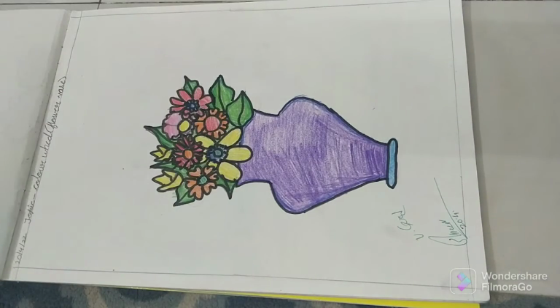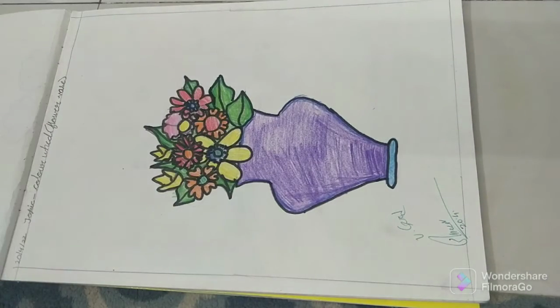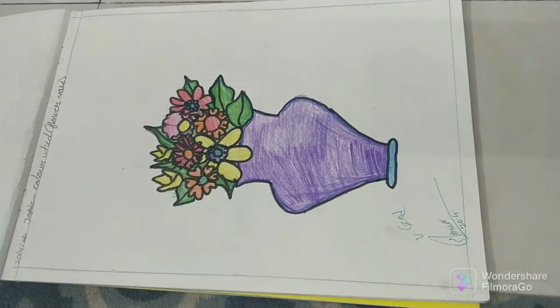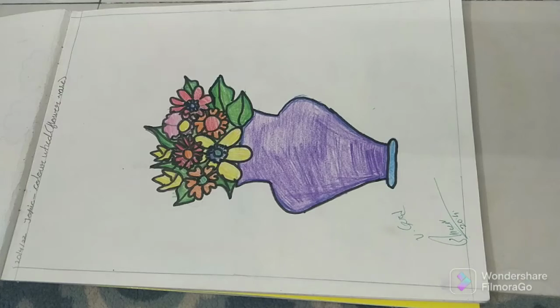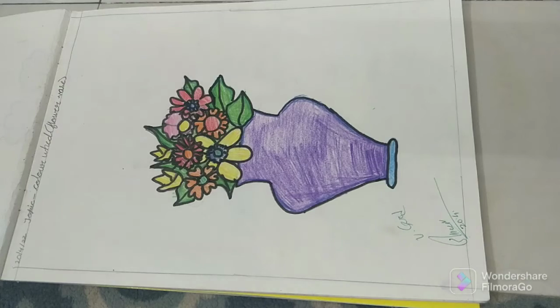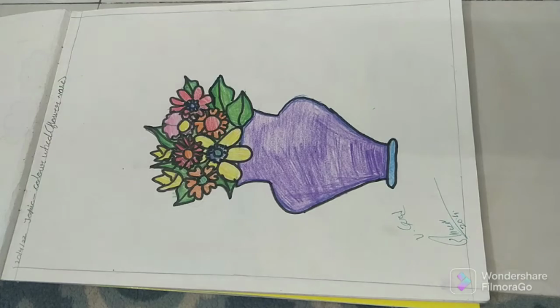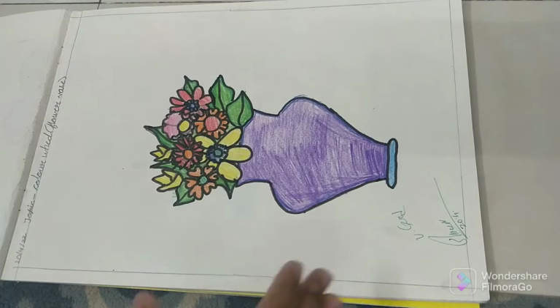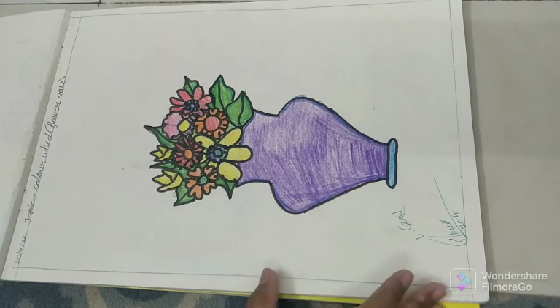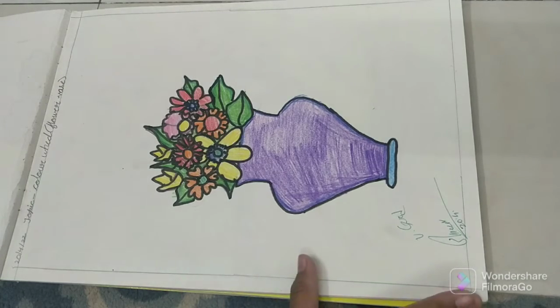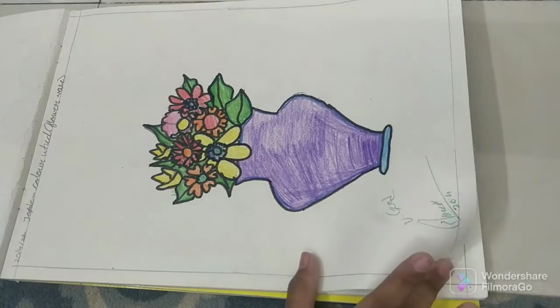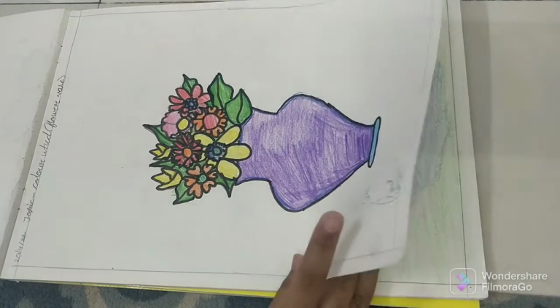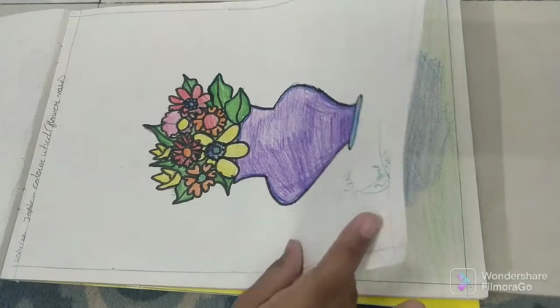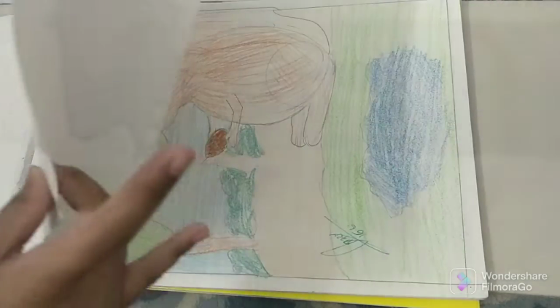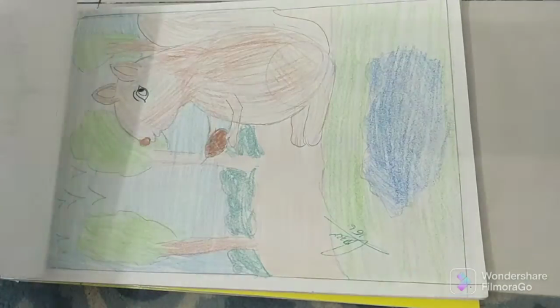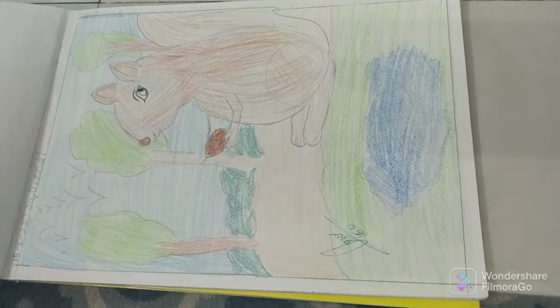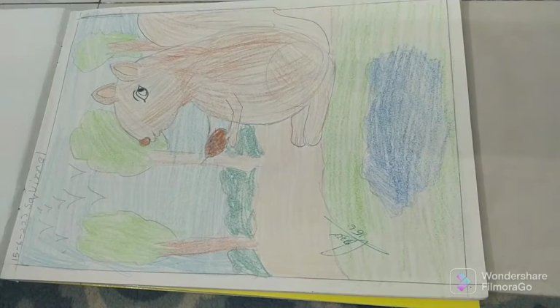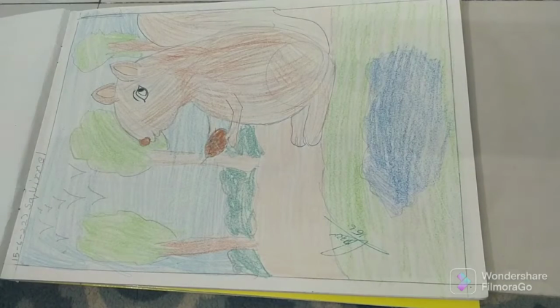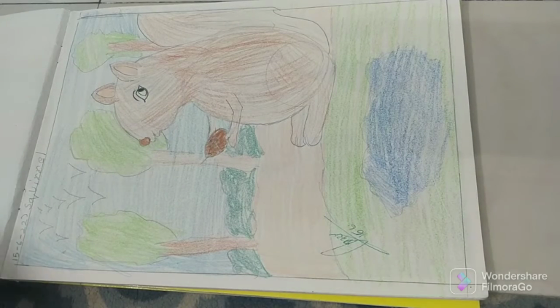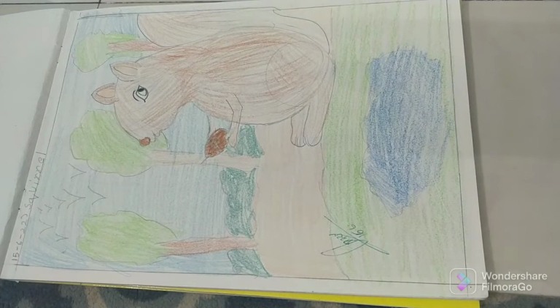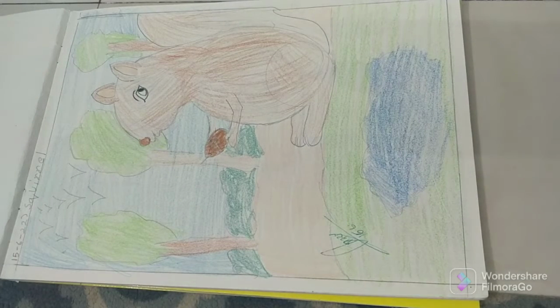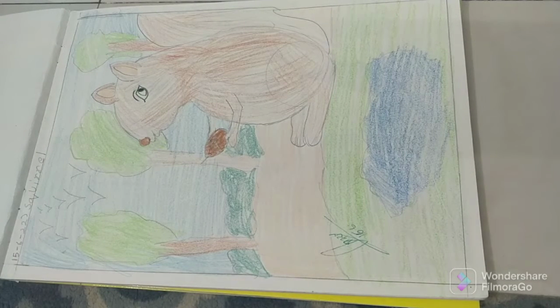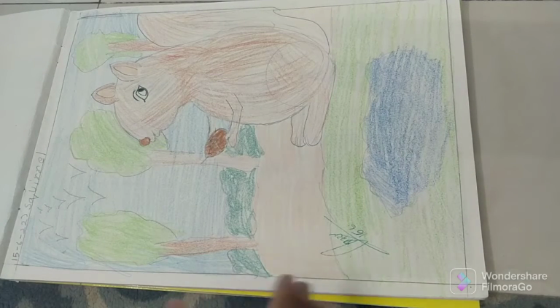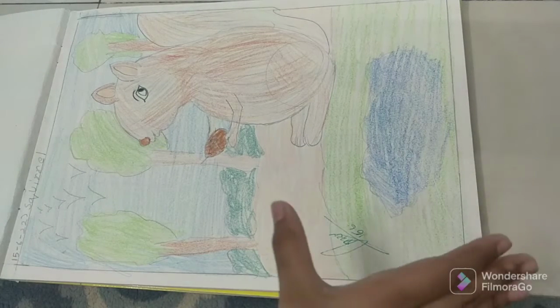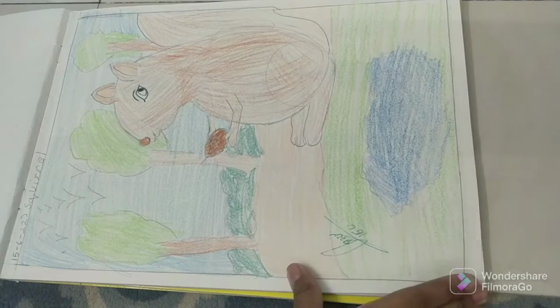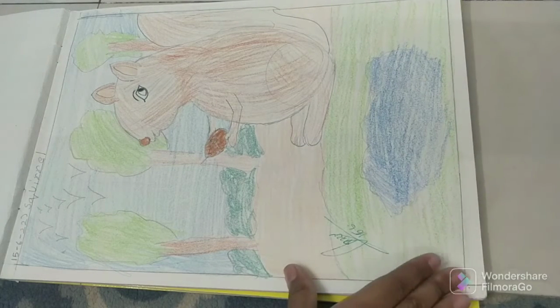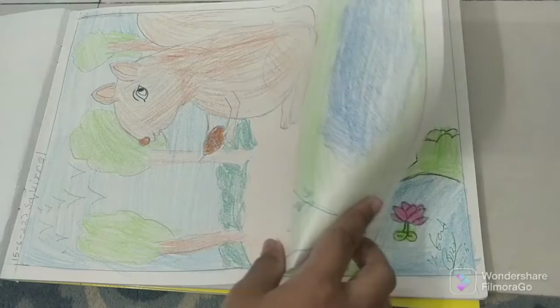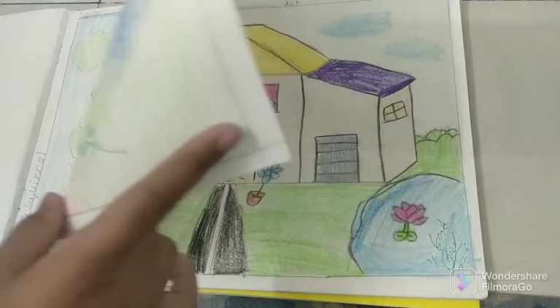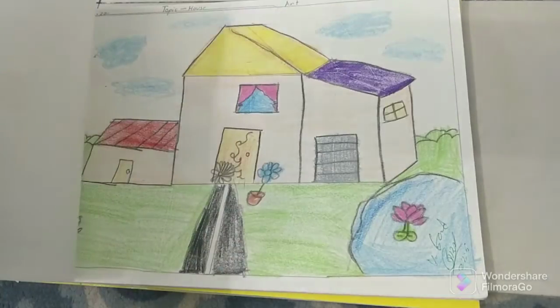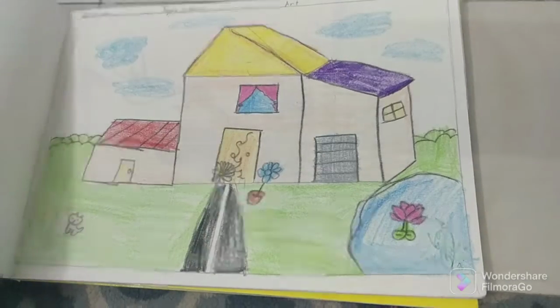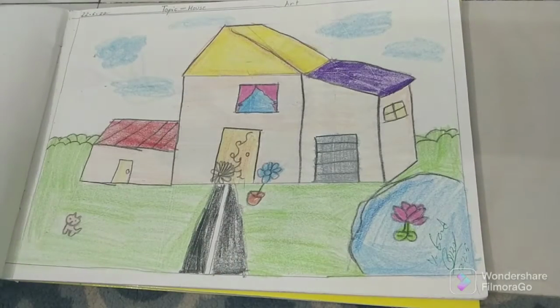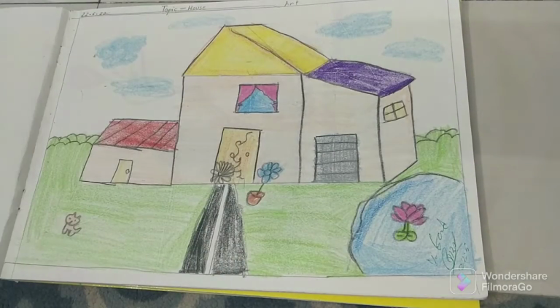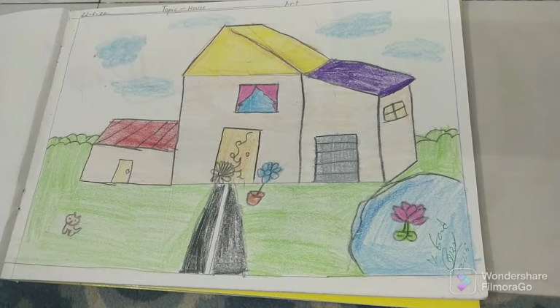And this is a rainy day. A flower pot. This is the final for squirrel. Then, this is the house.